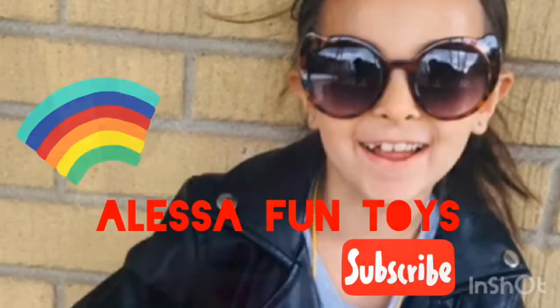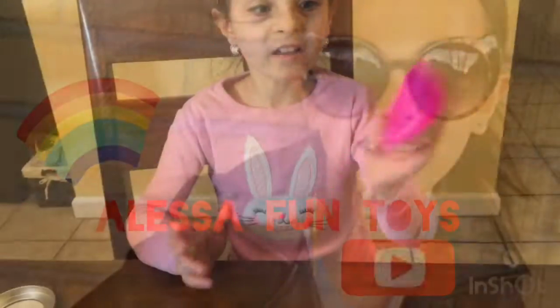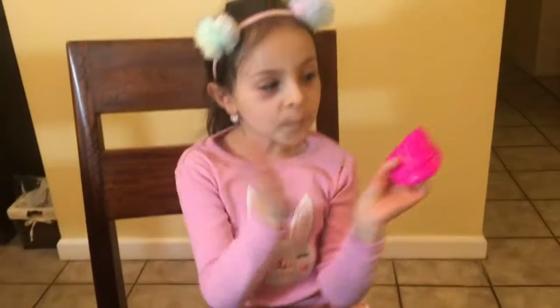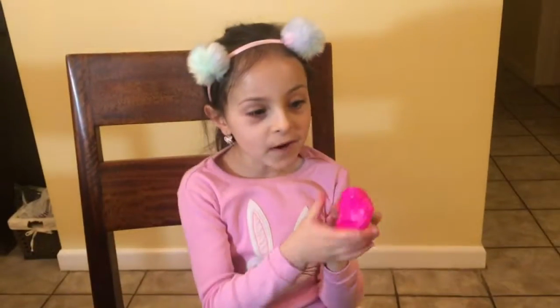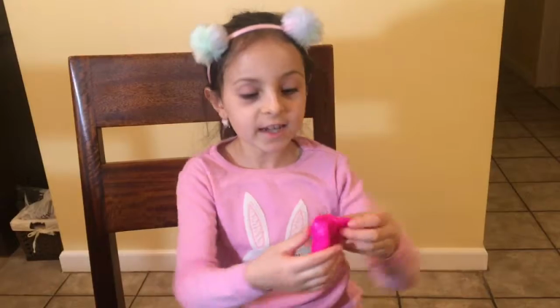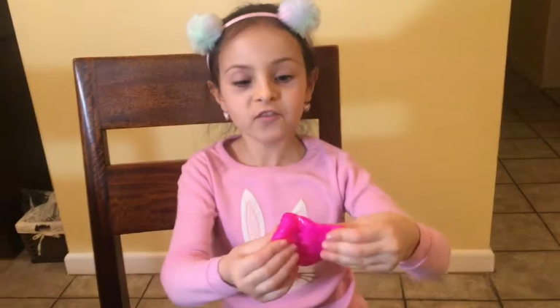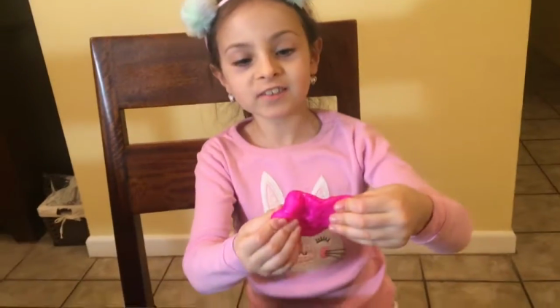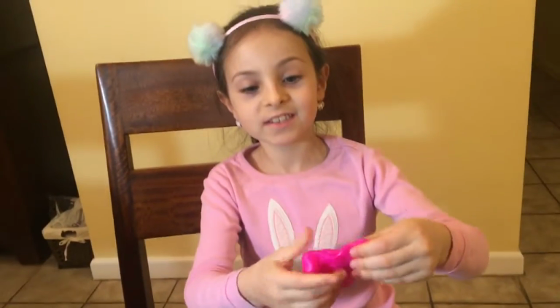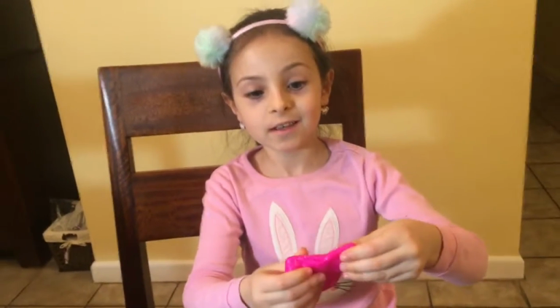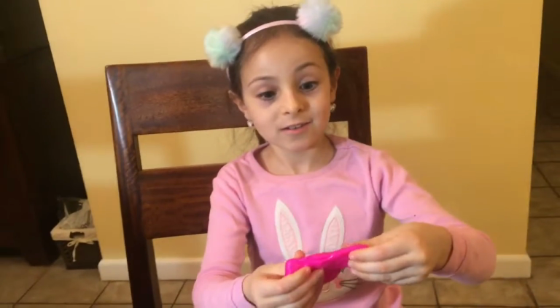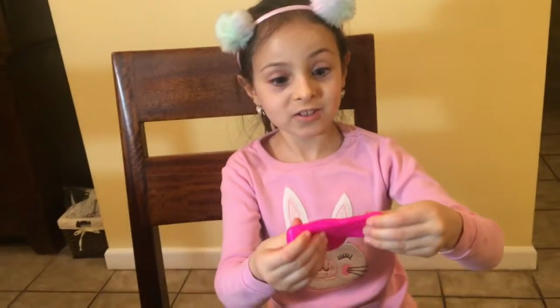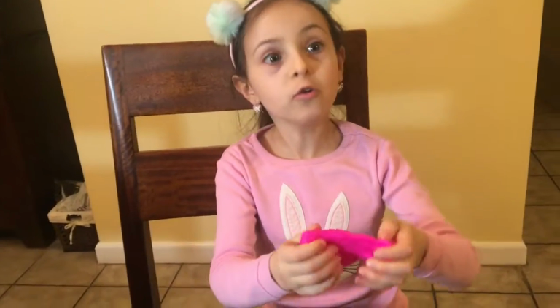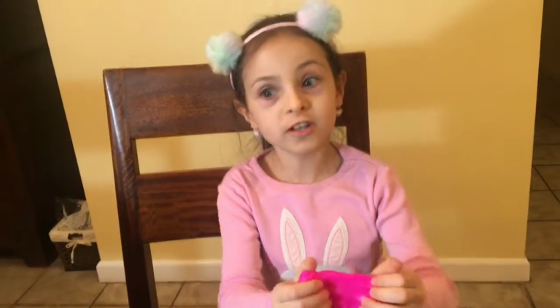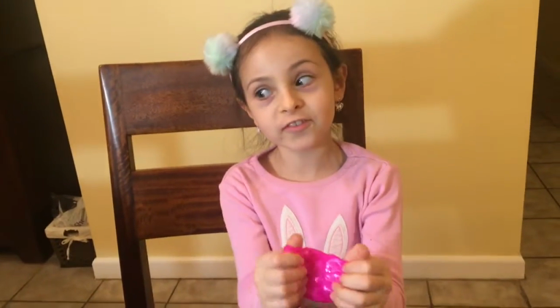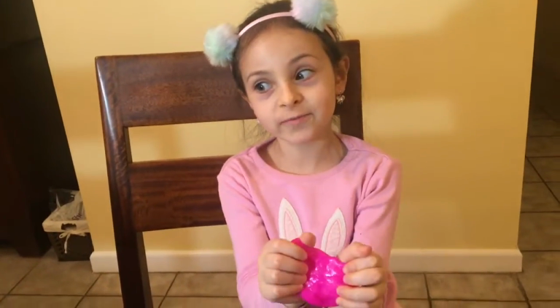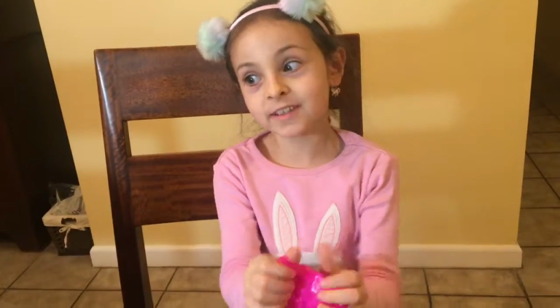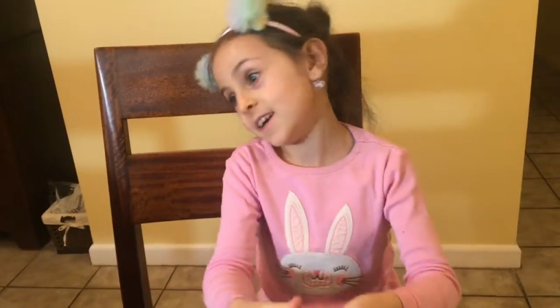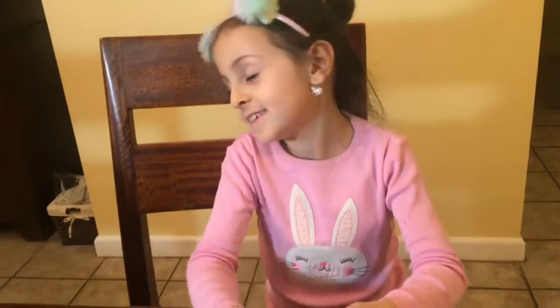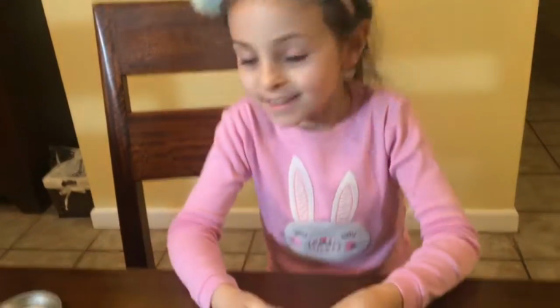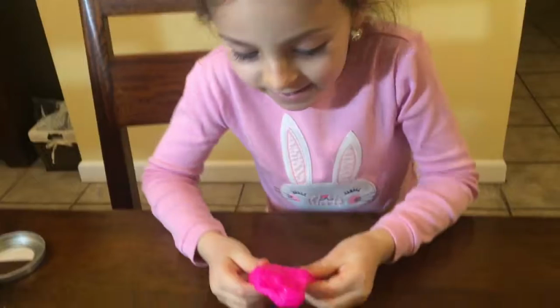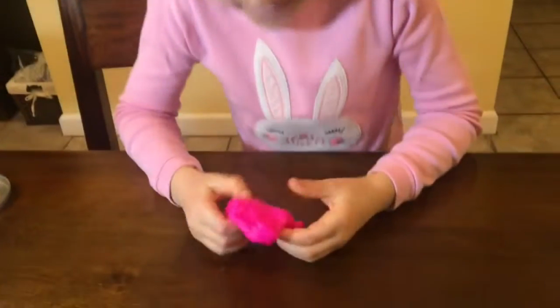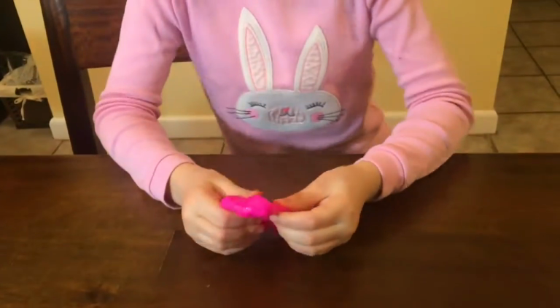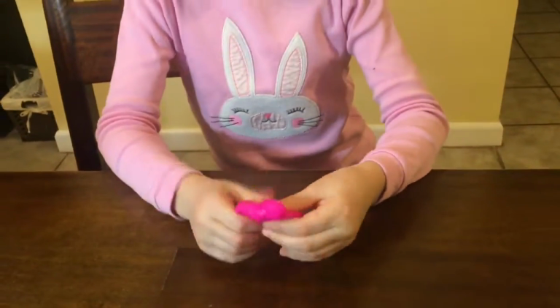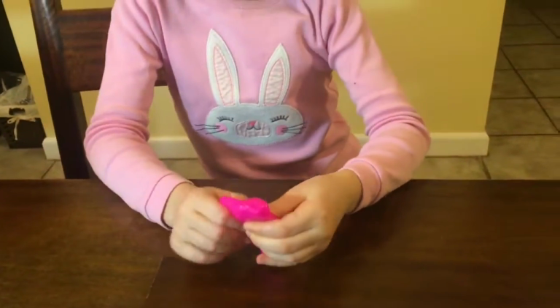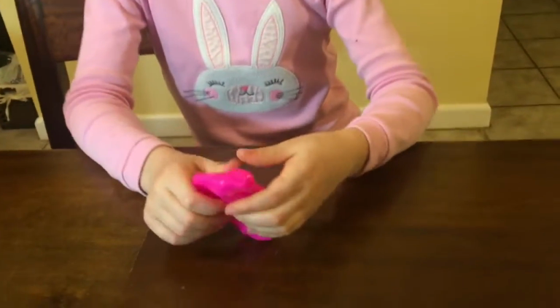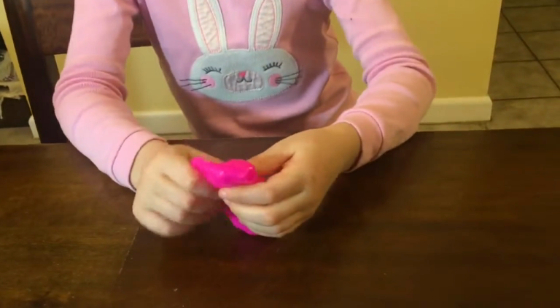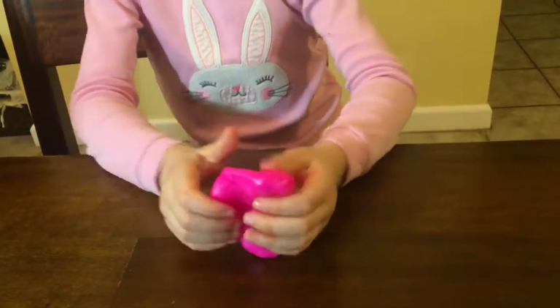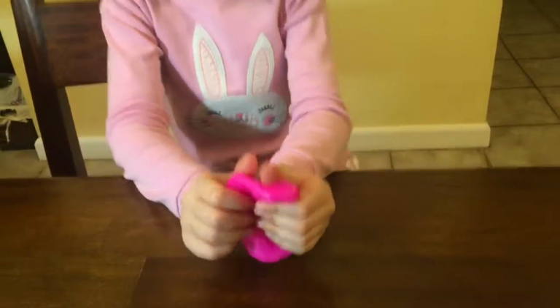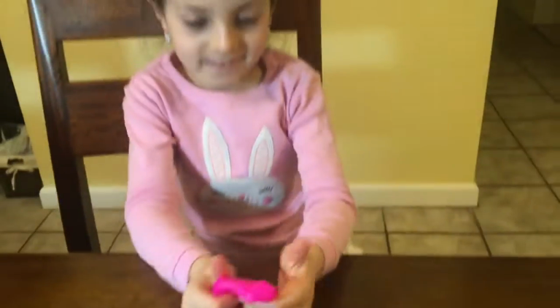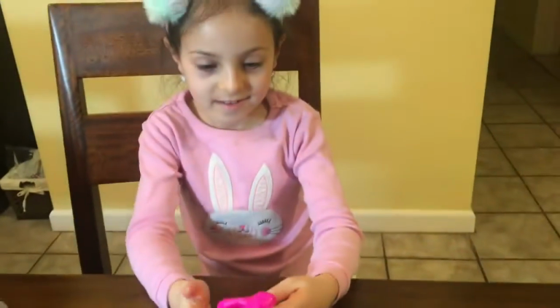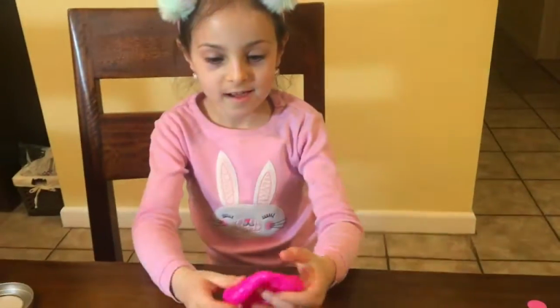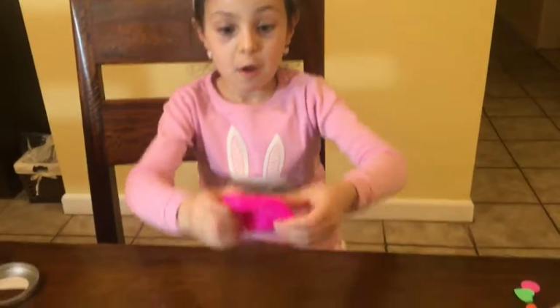We have jumping putty and it feels so good. It feels really nice. Is it sticky or anything? A little bit. Let's see you stretch it.